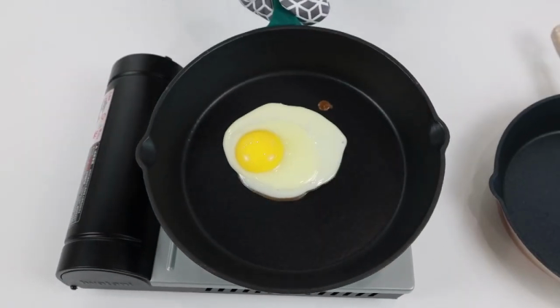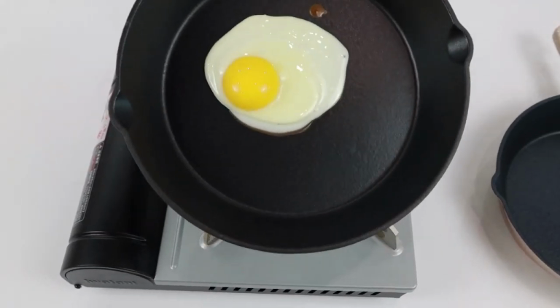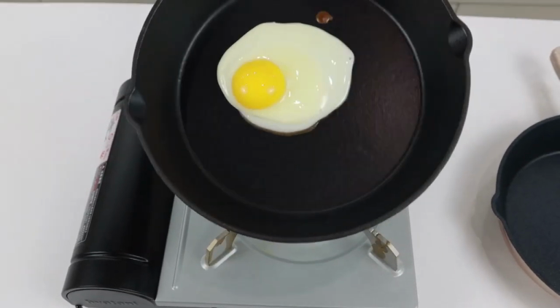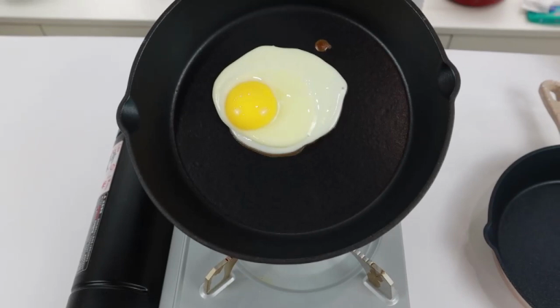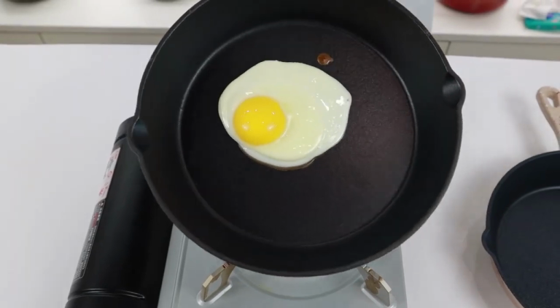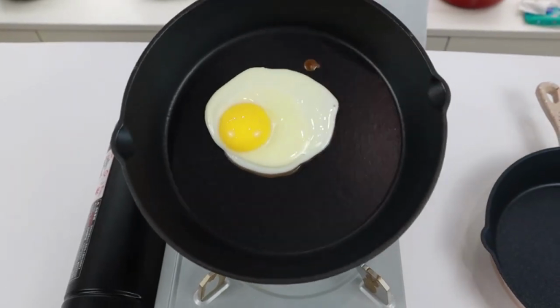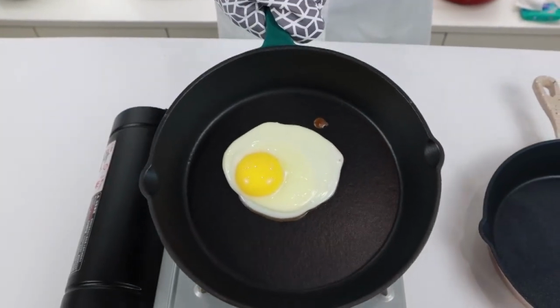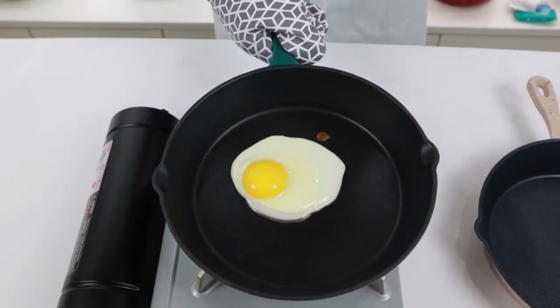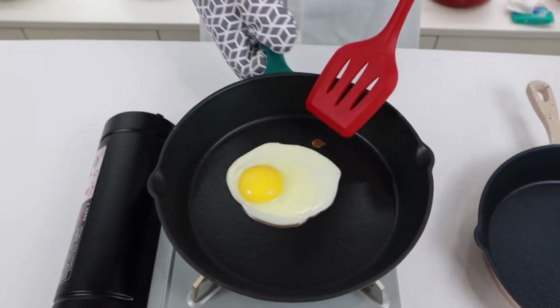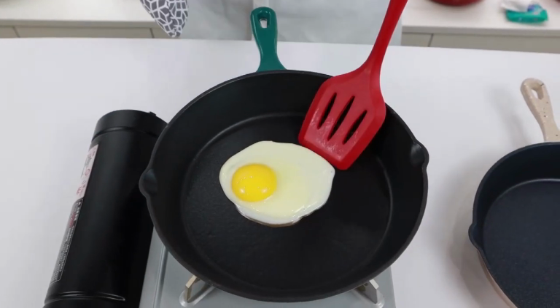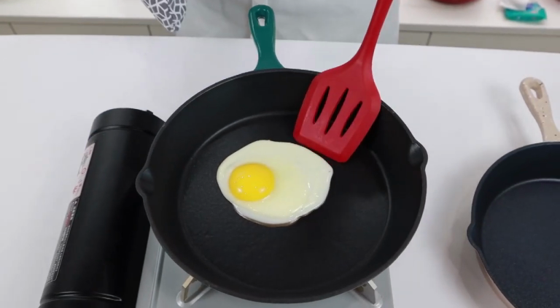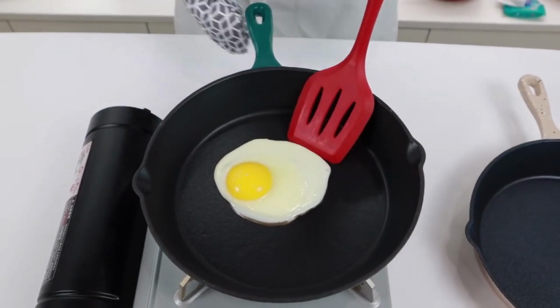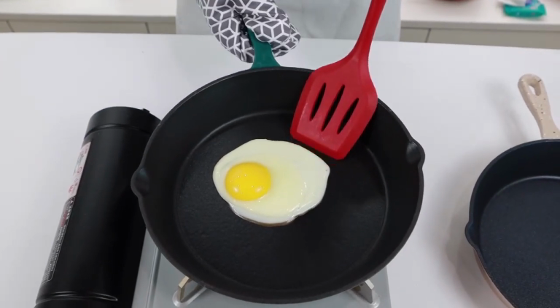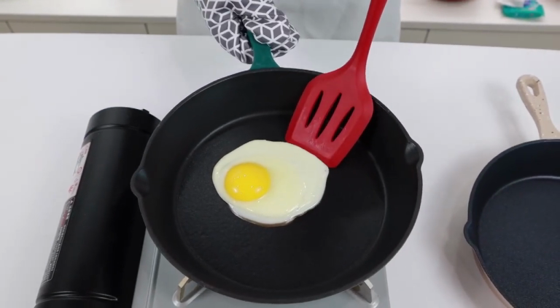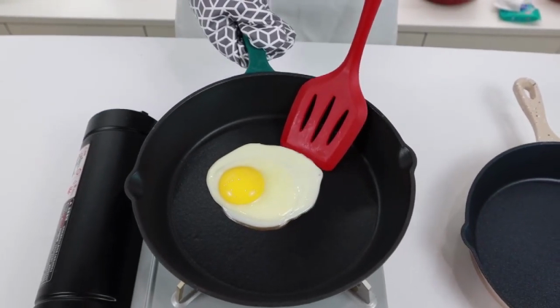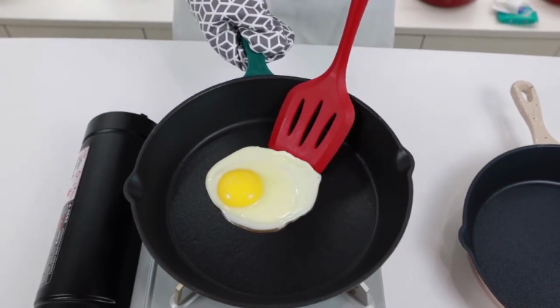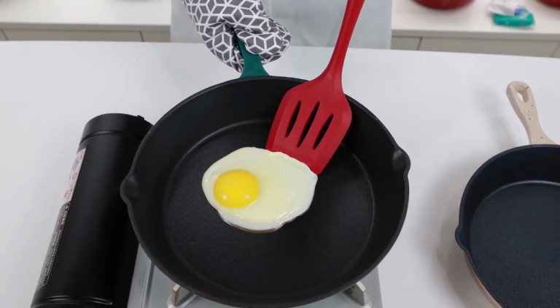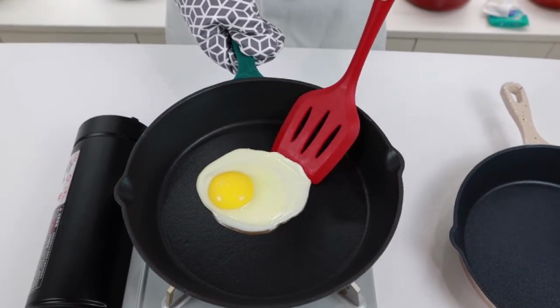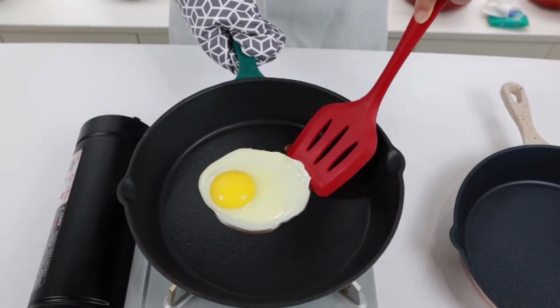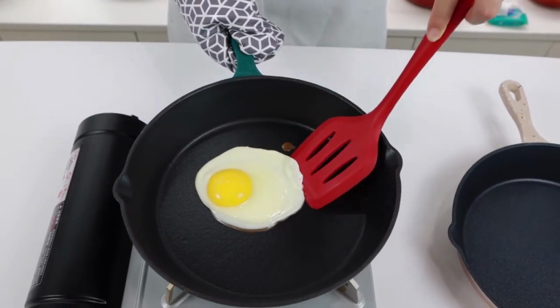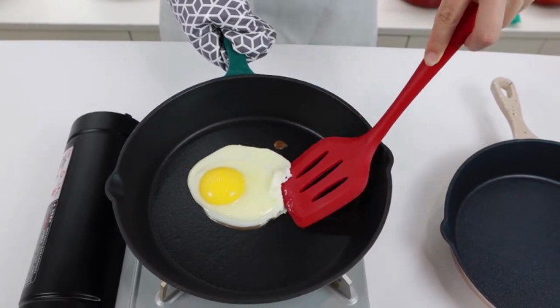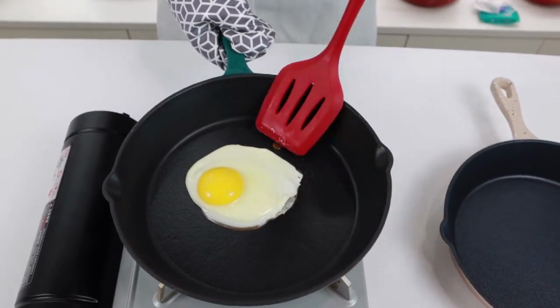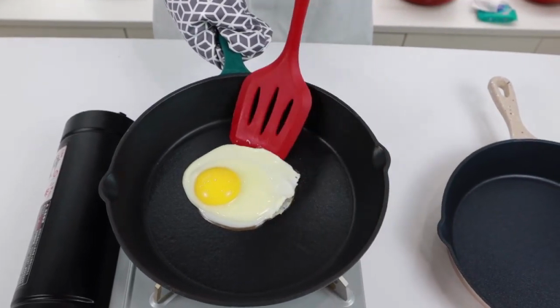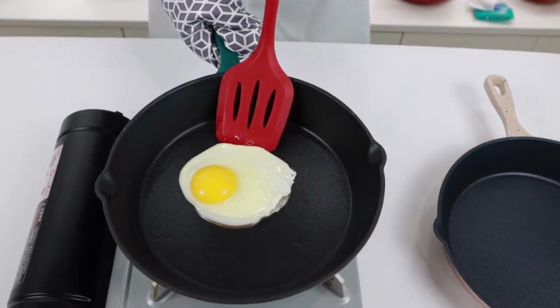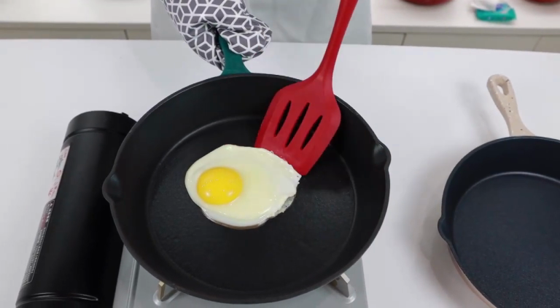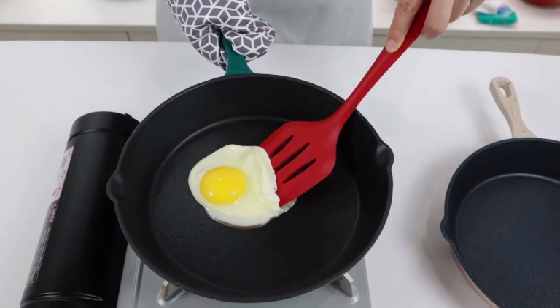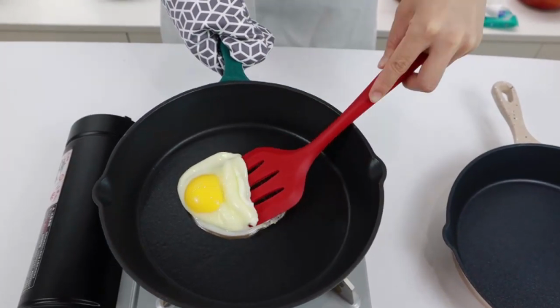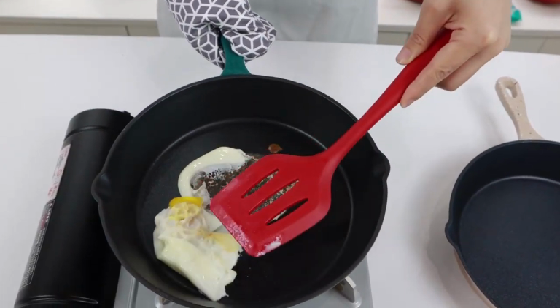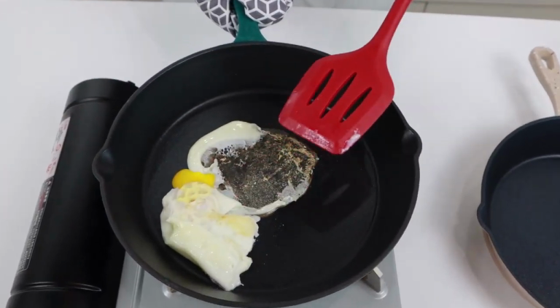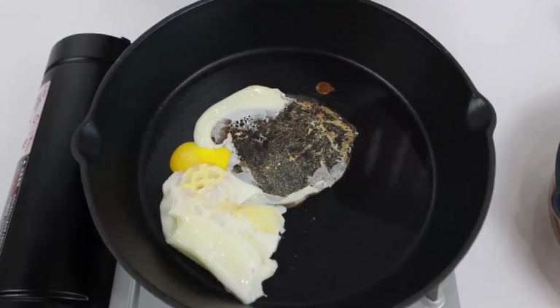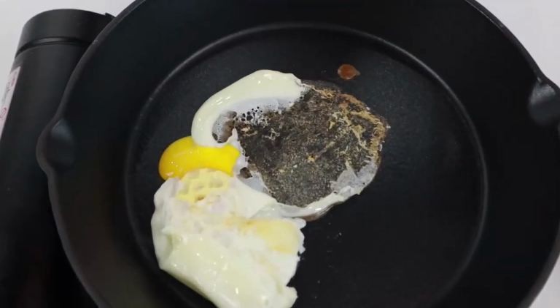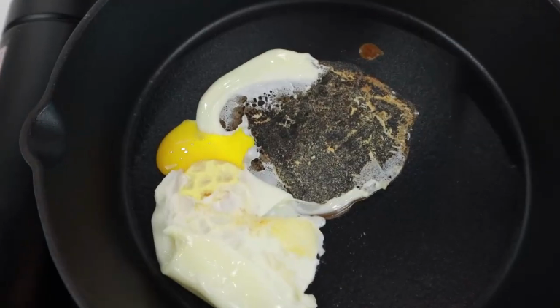It can be seen that the egg in the normal enamel frying pan sticks to the pan, which is not good.